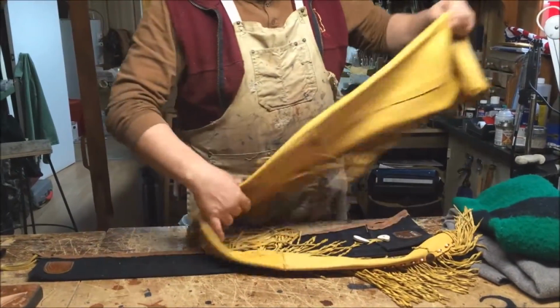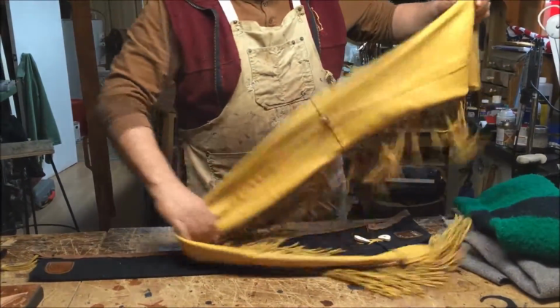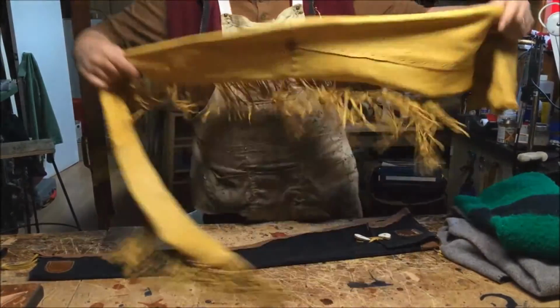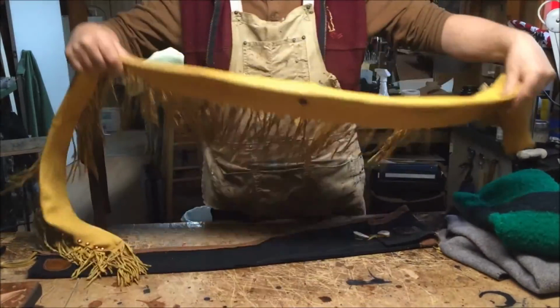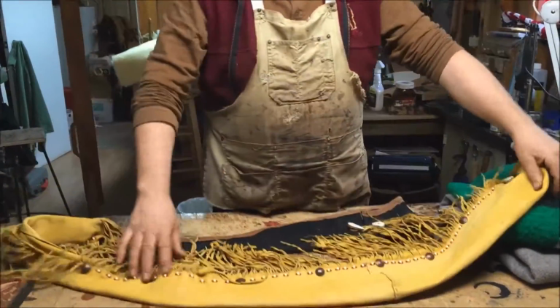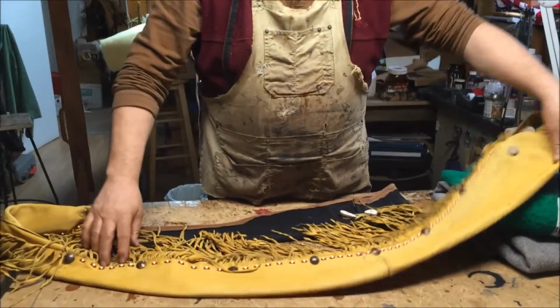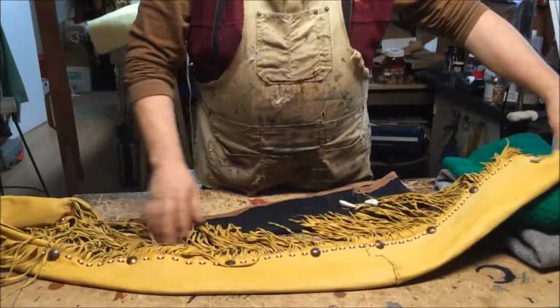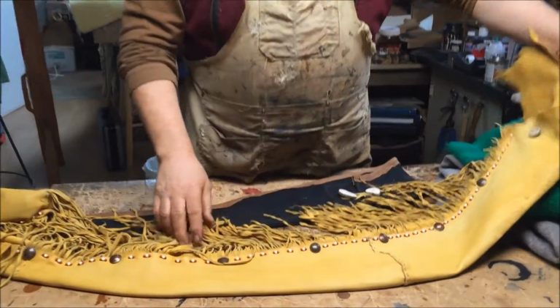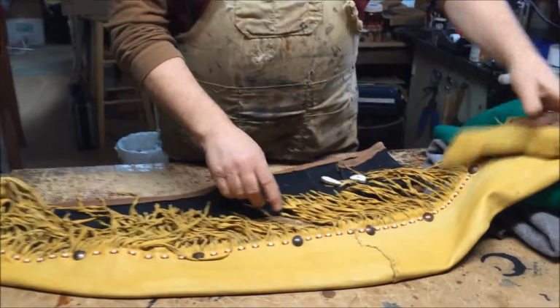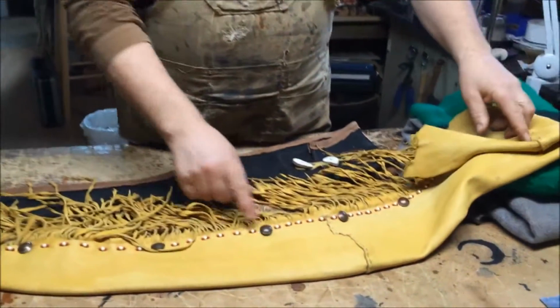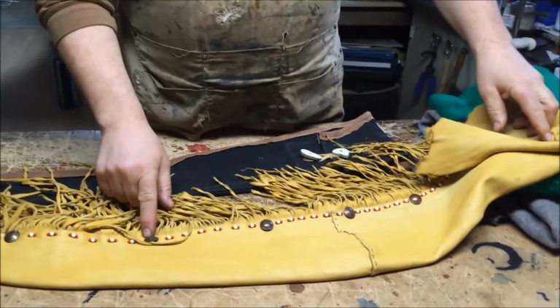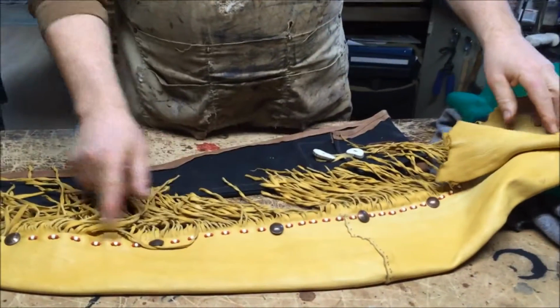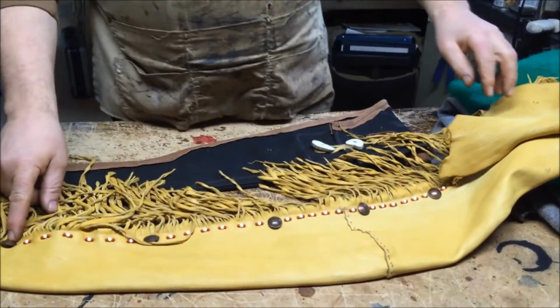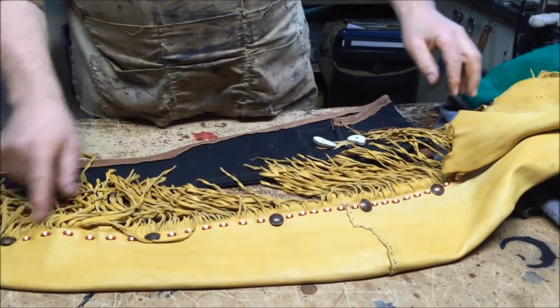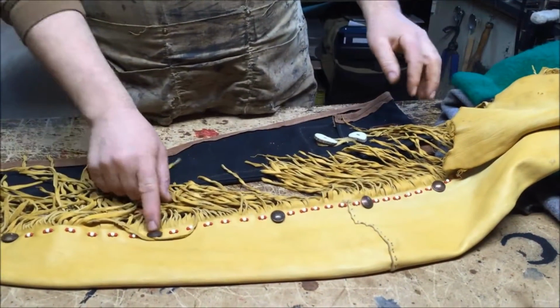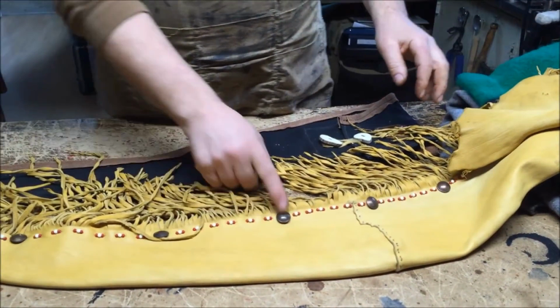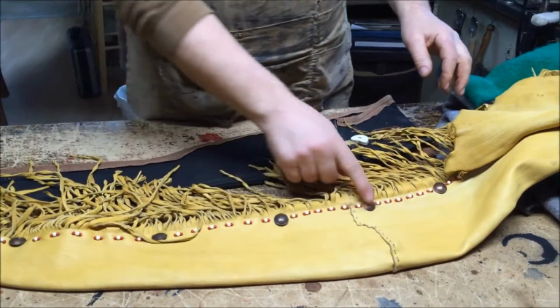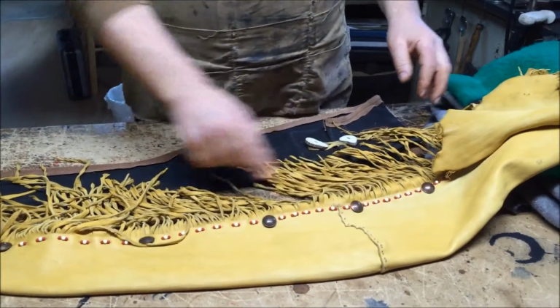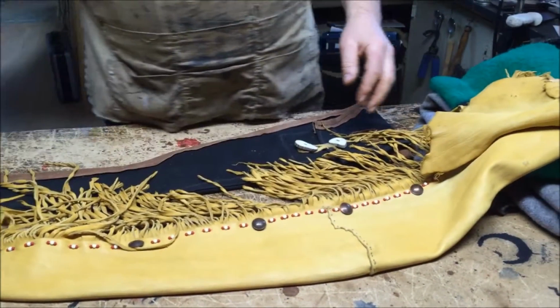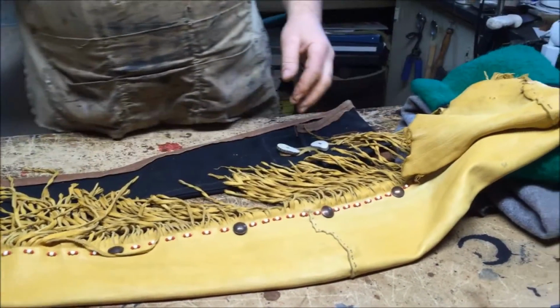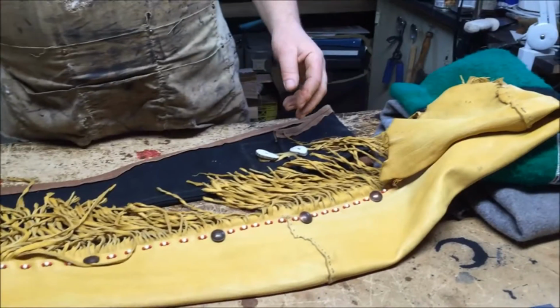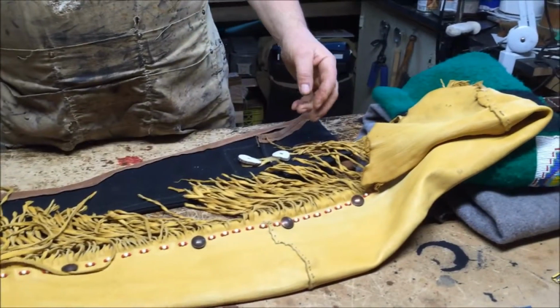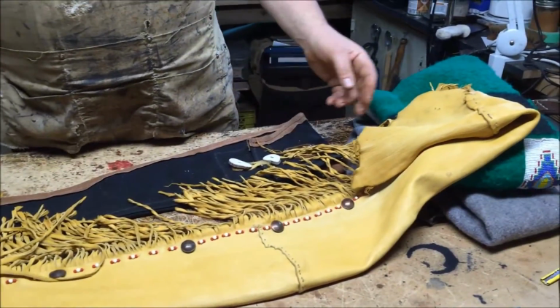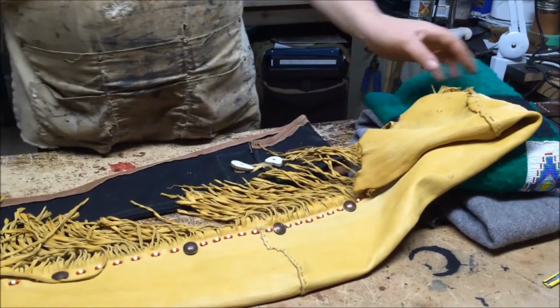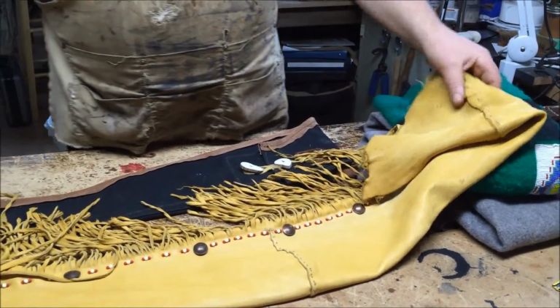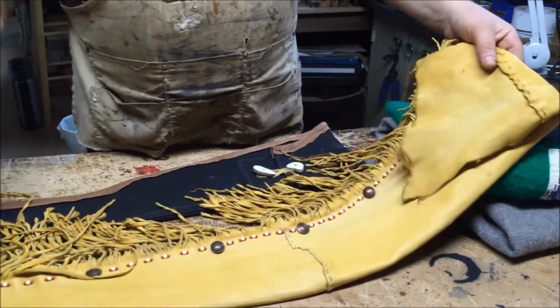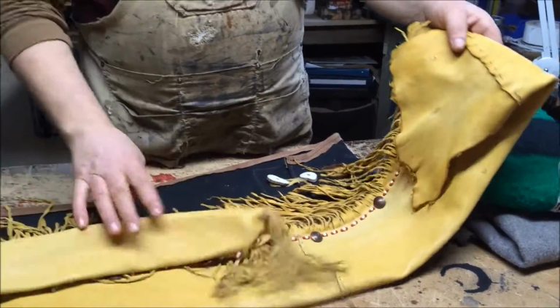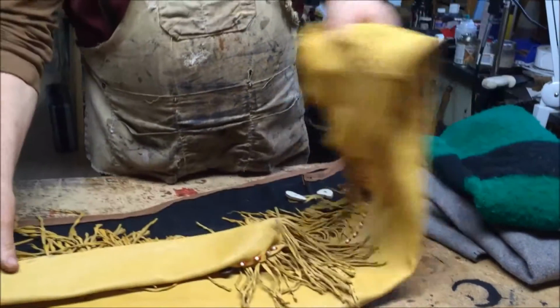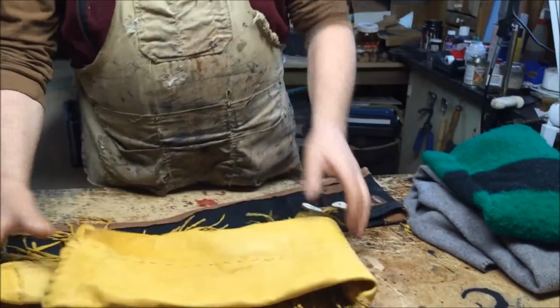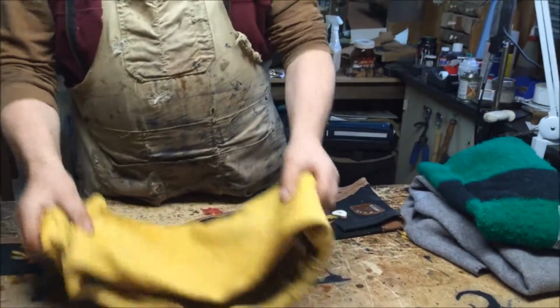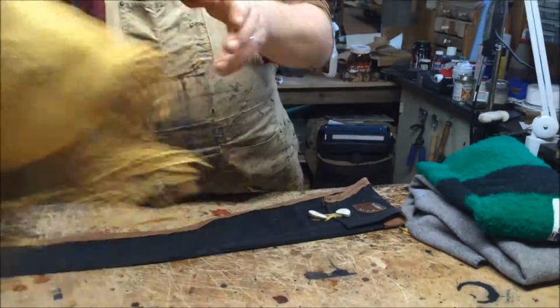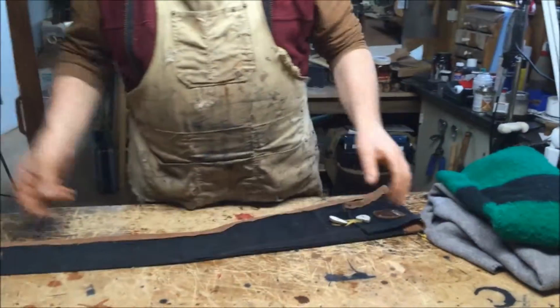Here's one that's done out of deerskin. It's got some pennies here that have been turned into conchos. Nicely done up, fits a long firearm.